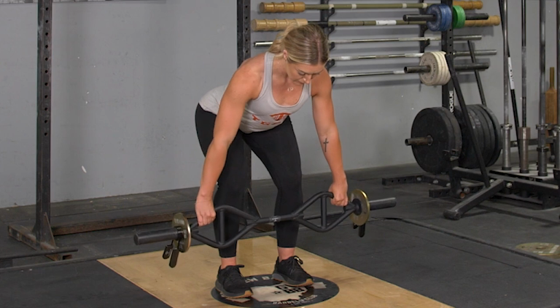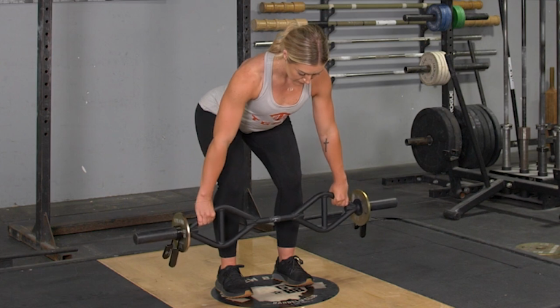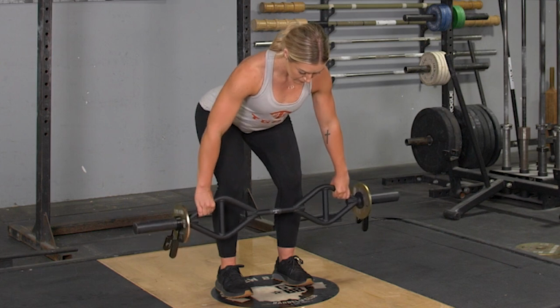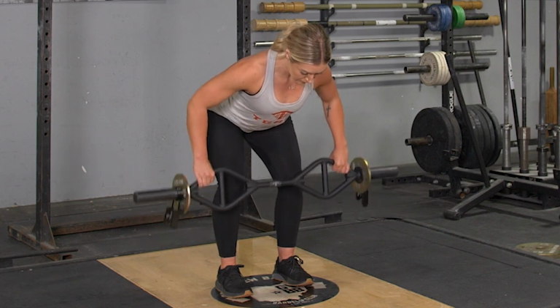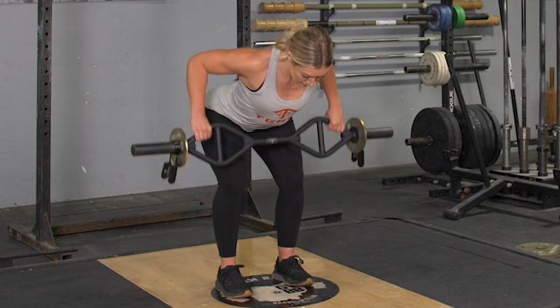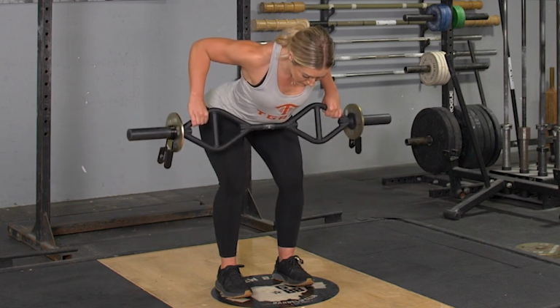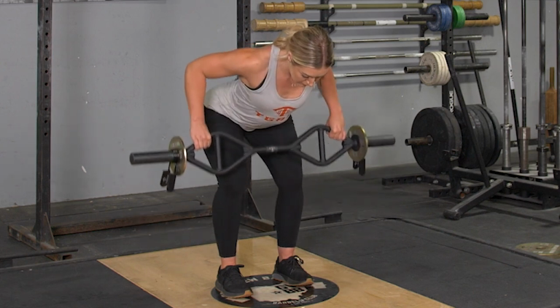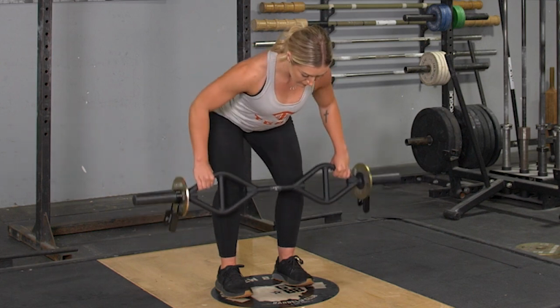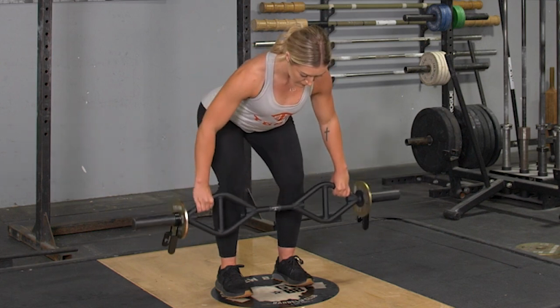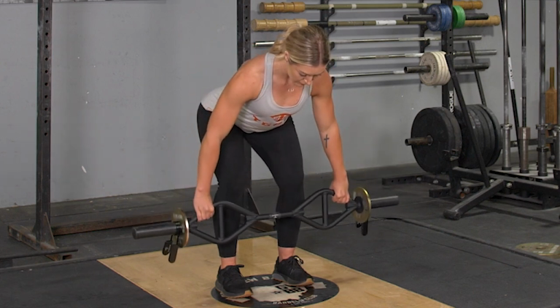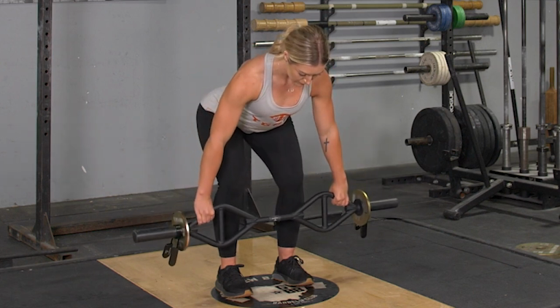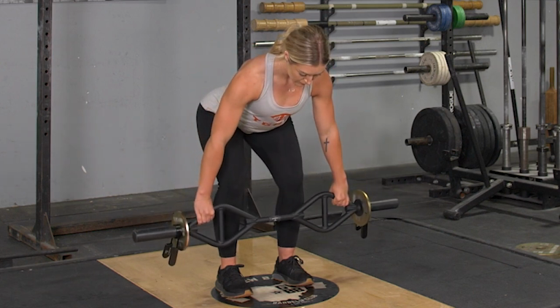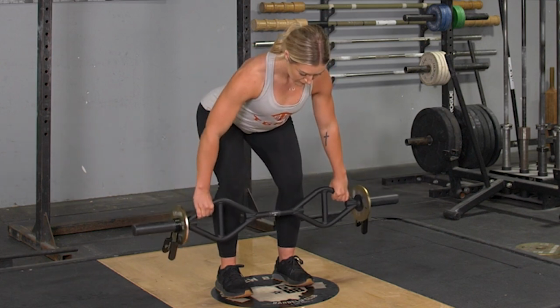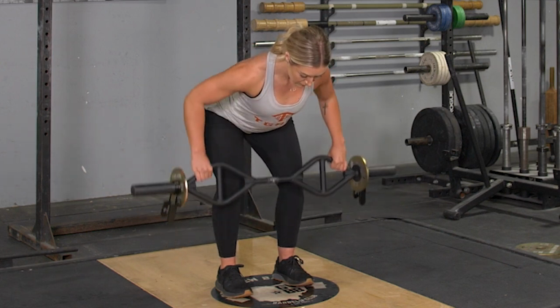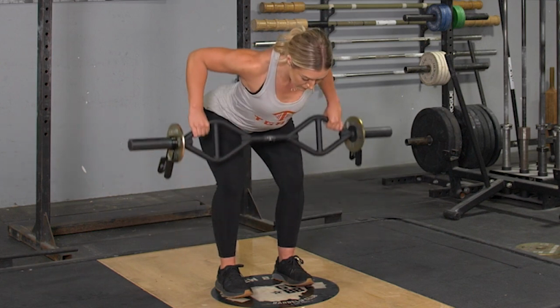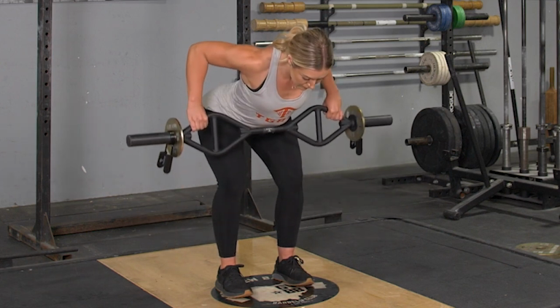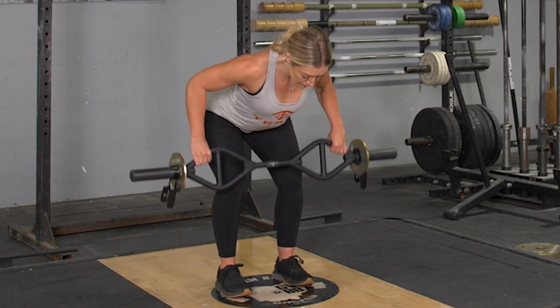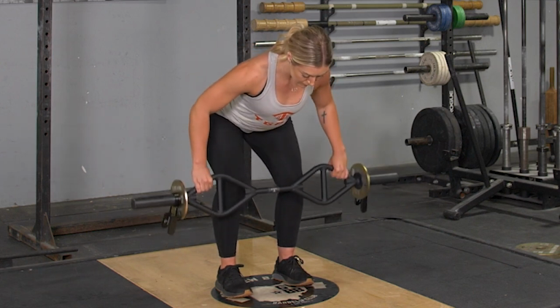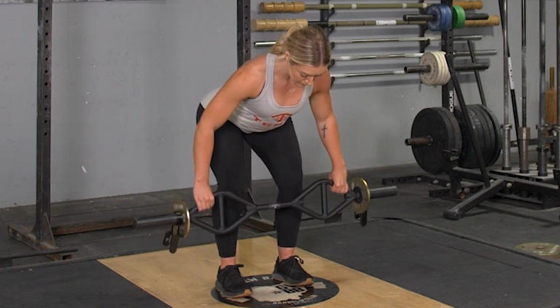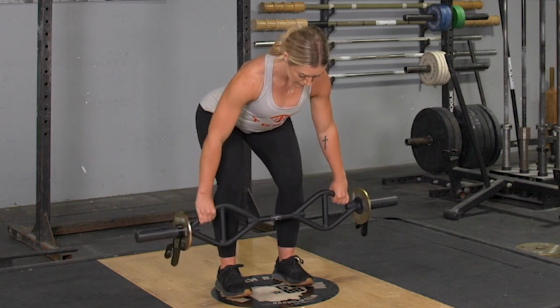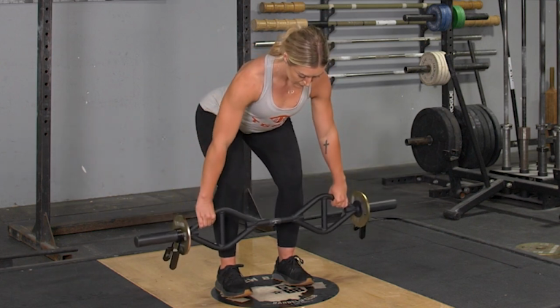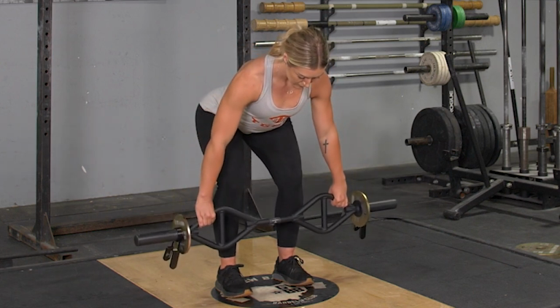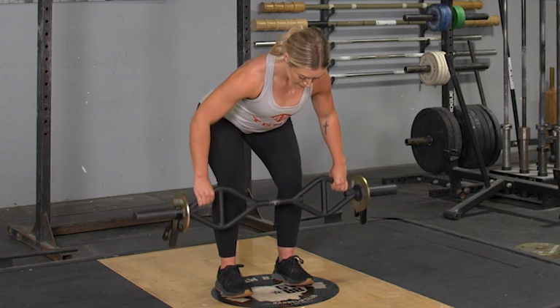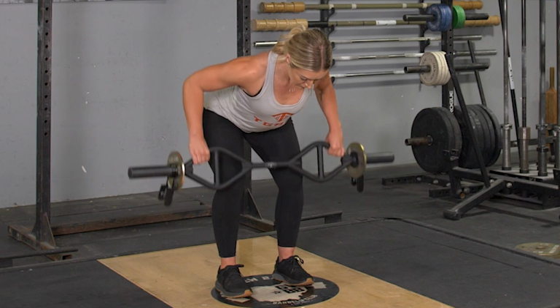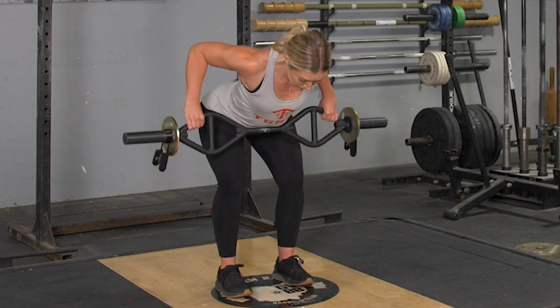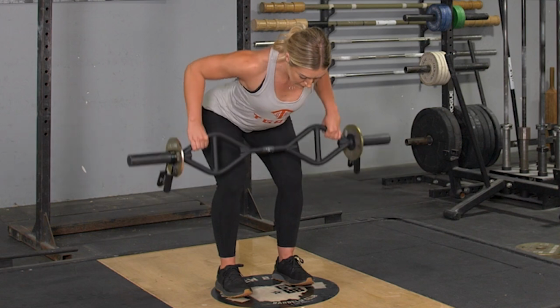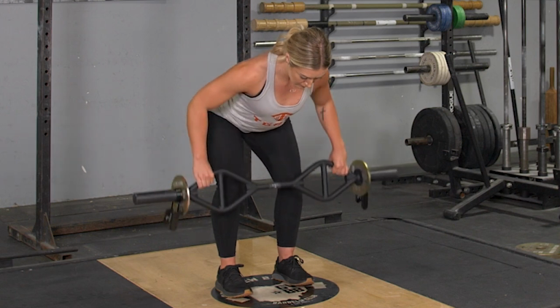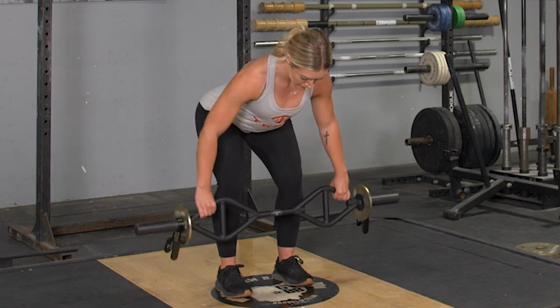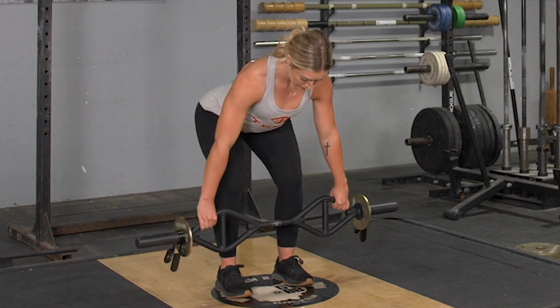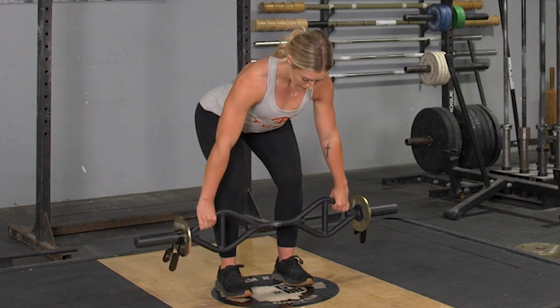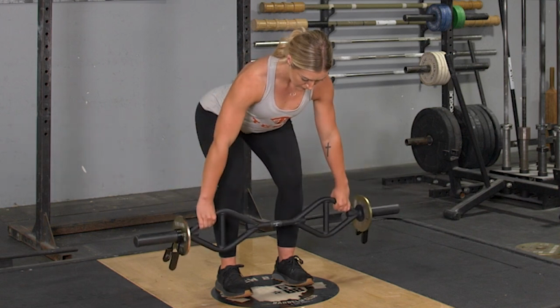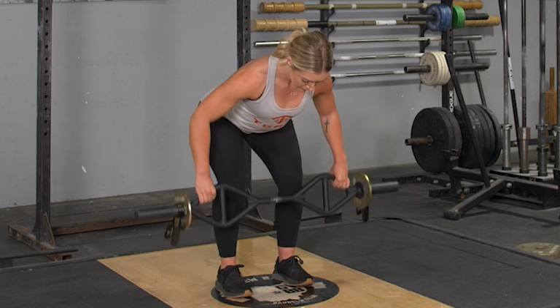From this position, keeping your weight on your heels and pushing your hips back, lean down until your back is roughly parallel with the floor.